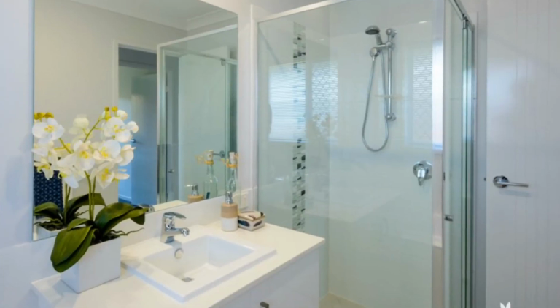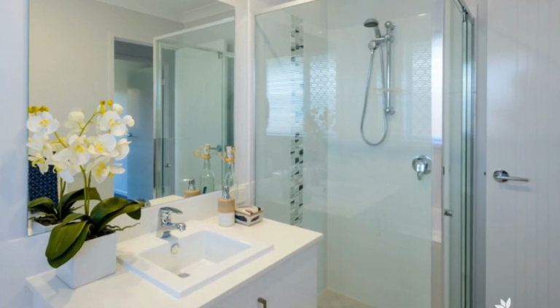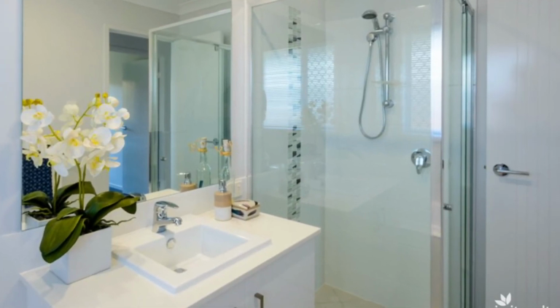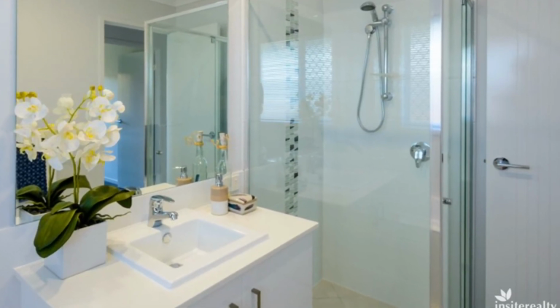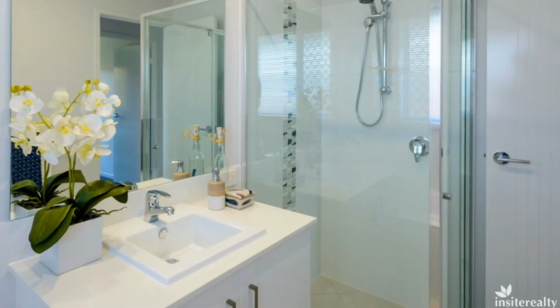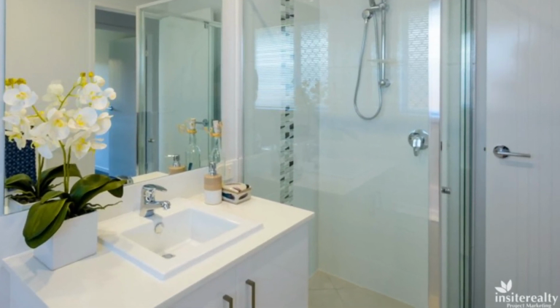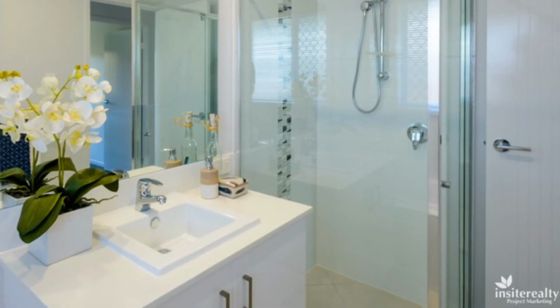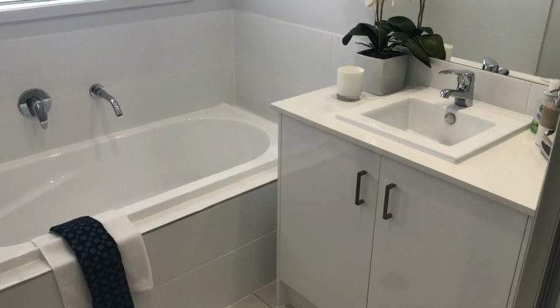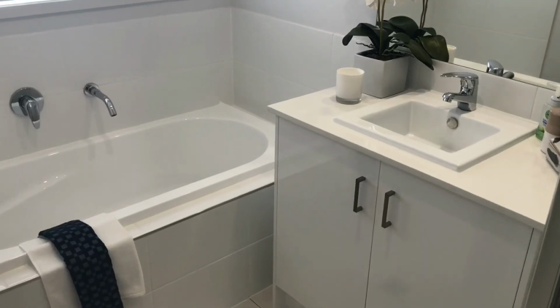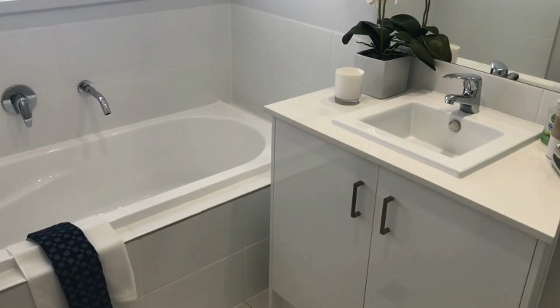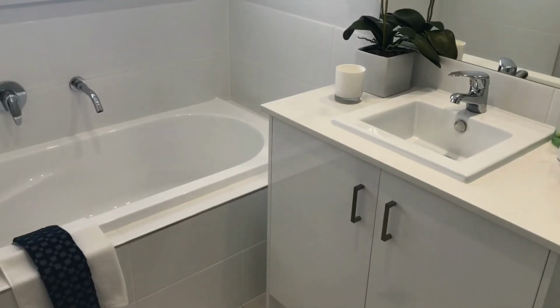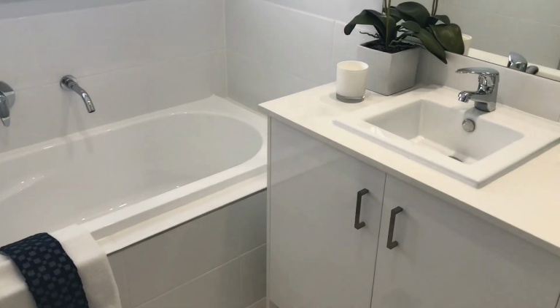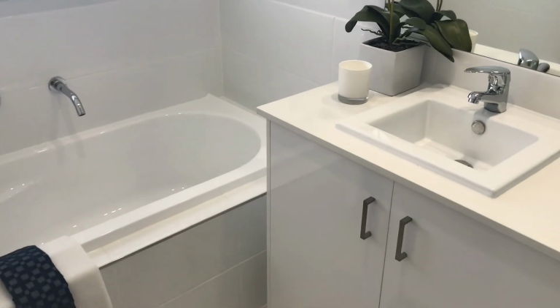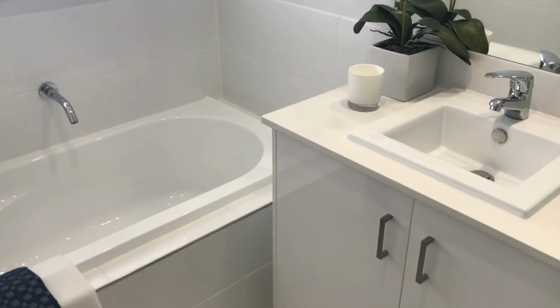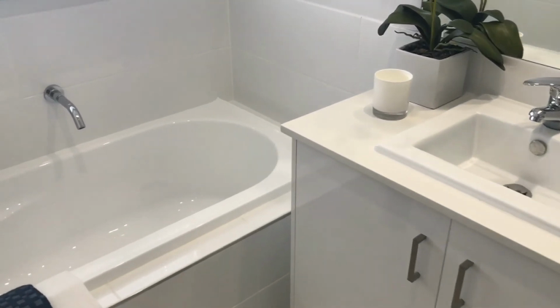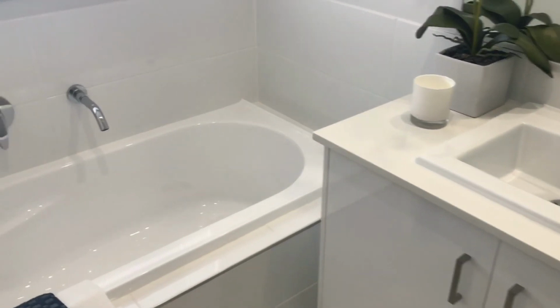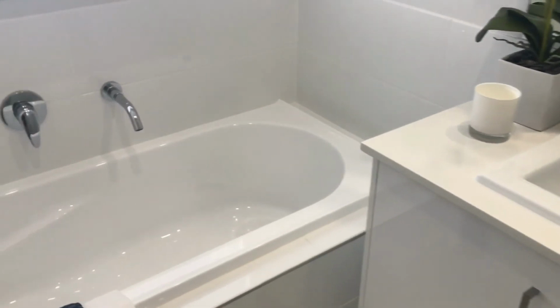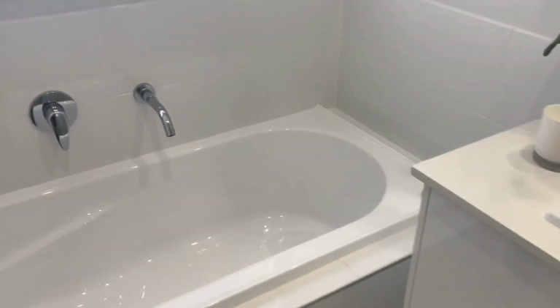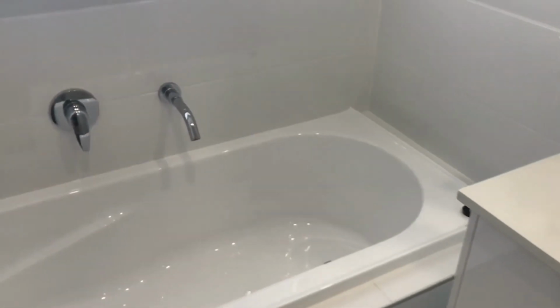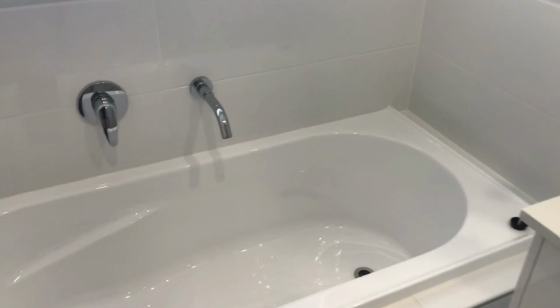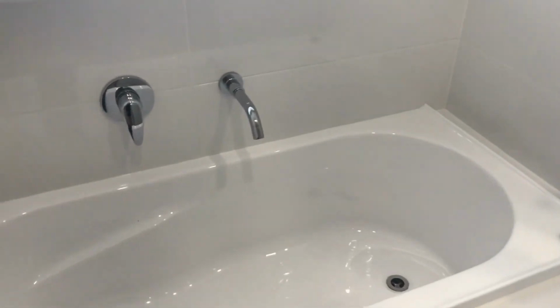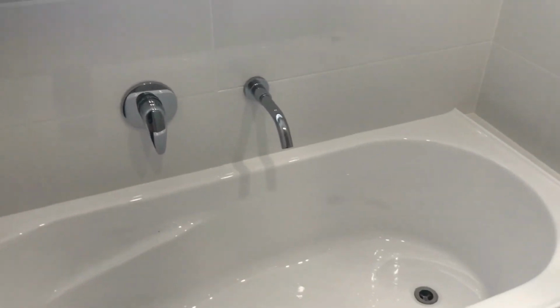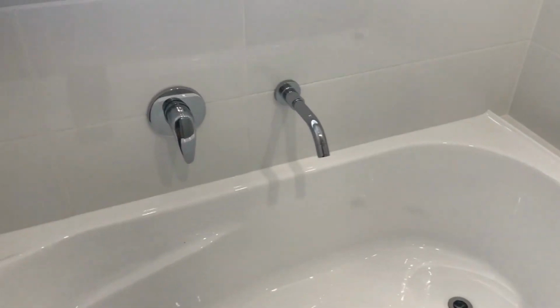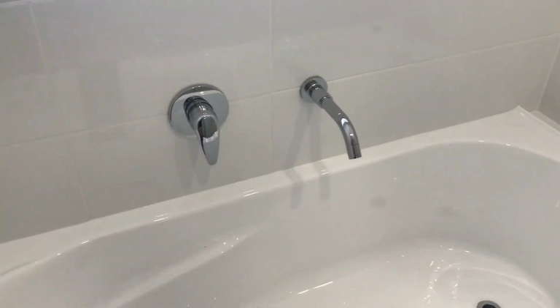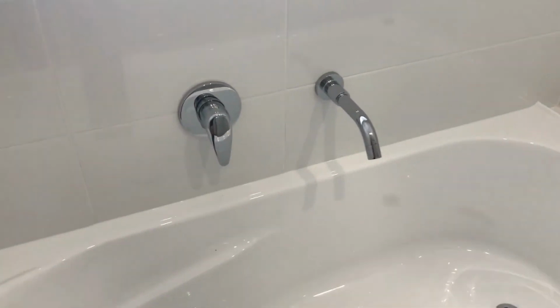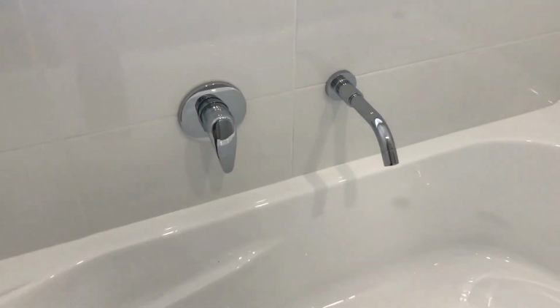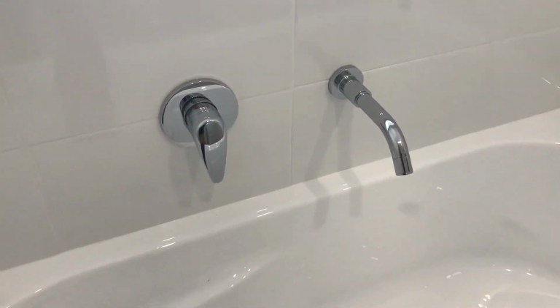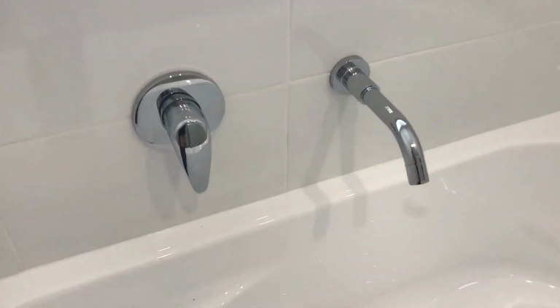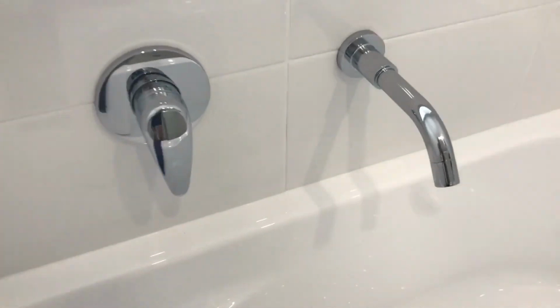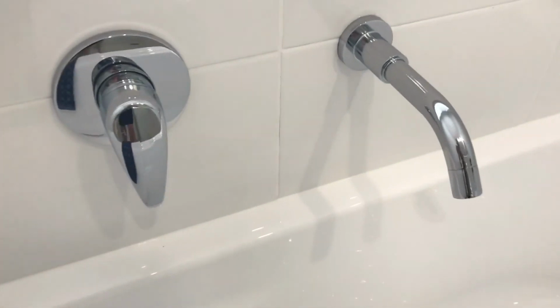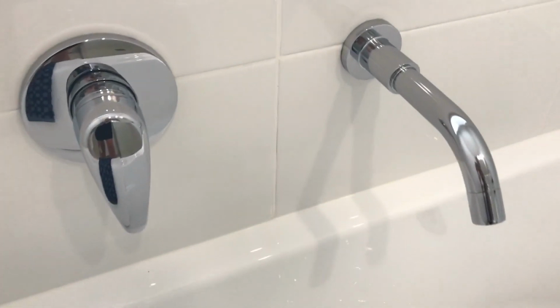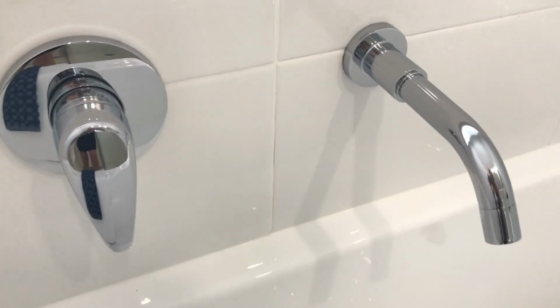Bathrooms feature stone benchtops, soft close cupboards, a polished edged mirror above each vanity, slimline blinds and chrome mixer taps.